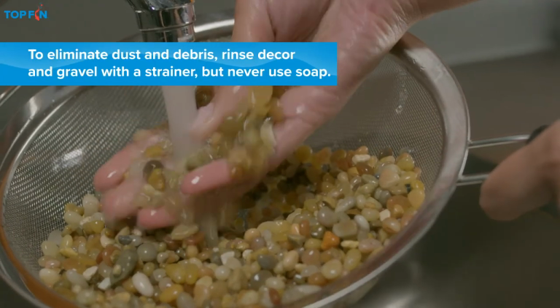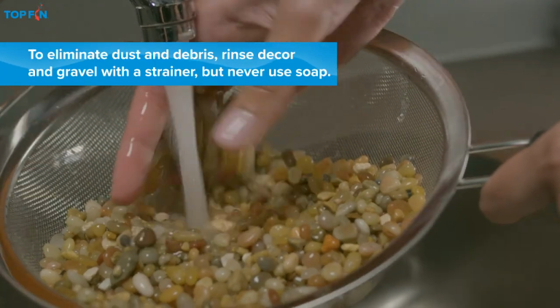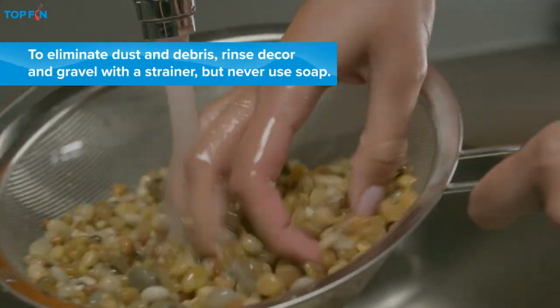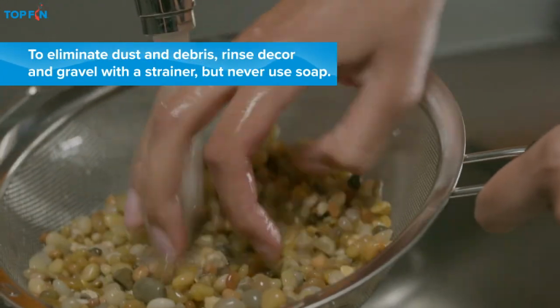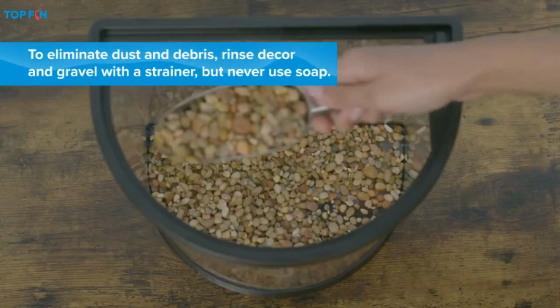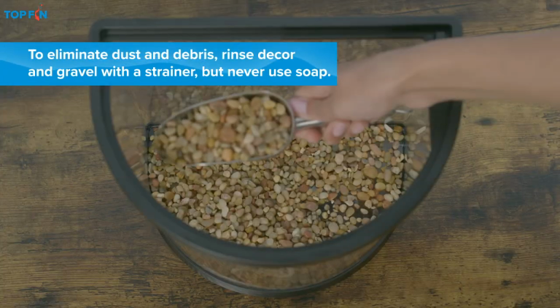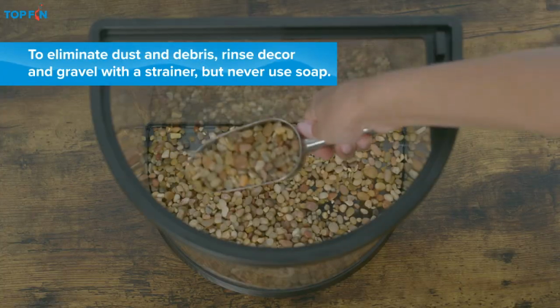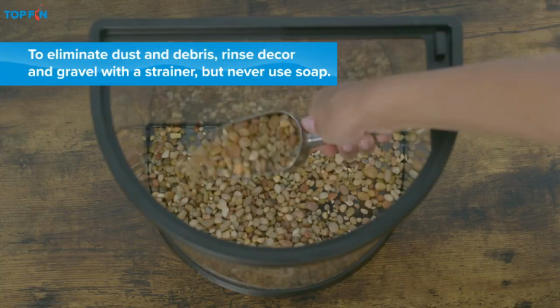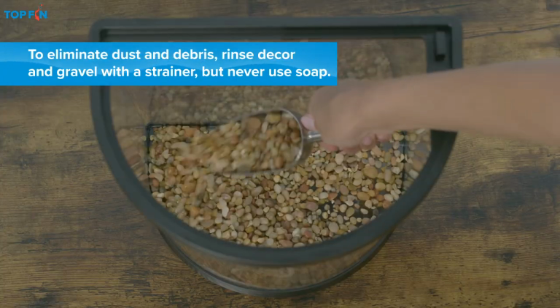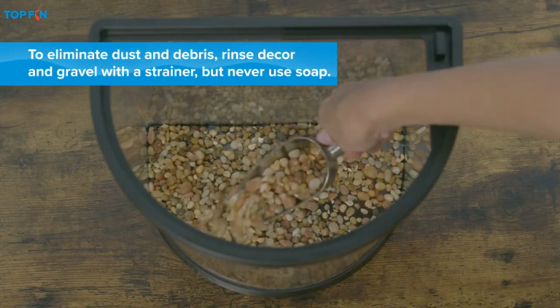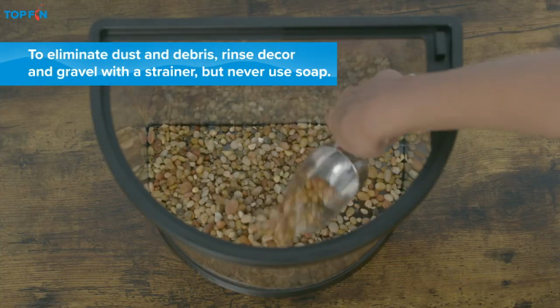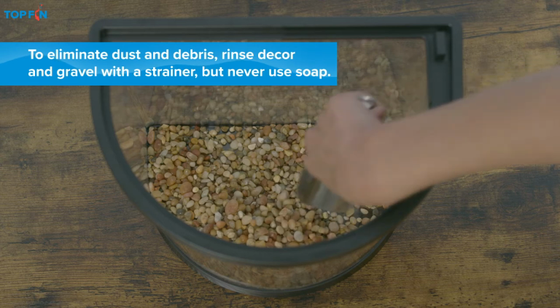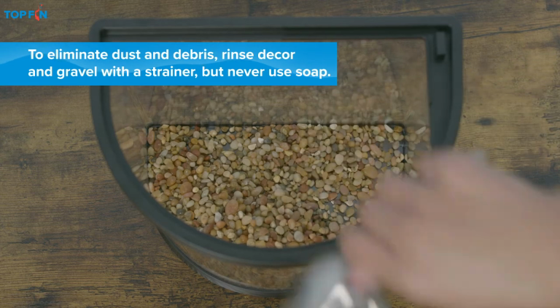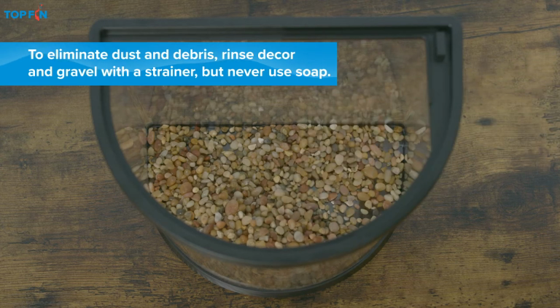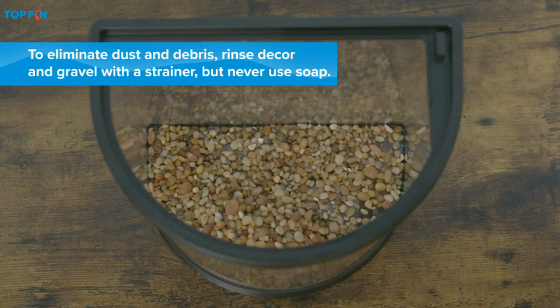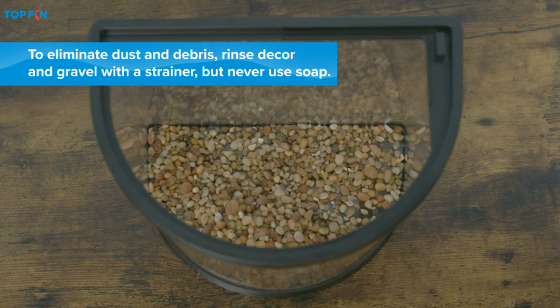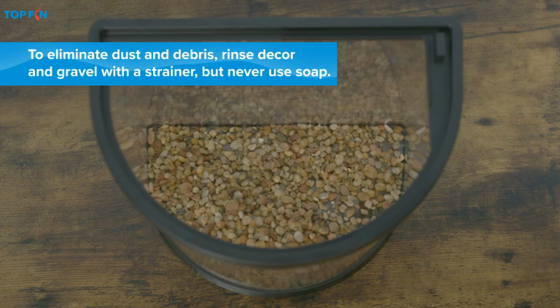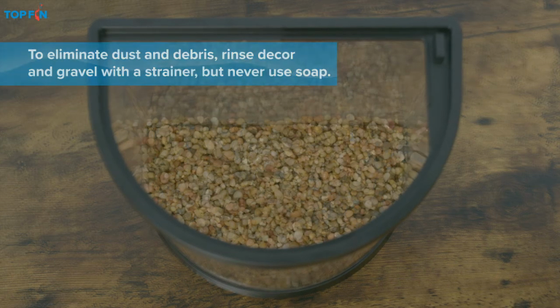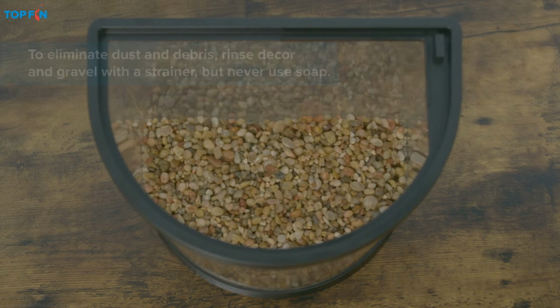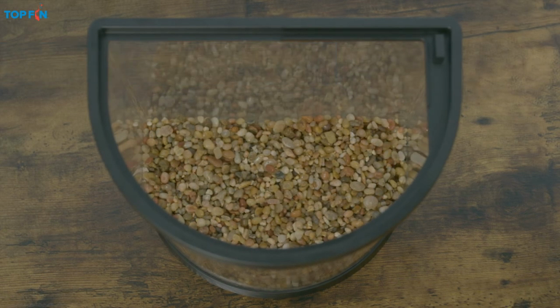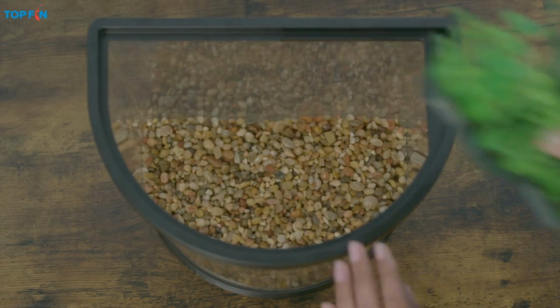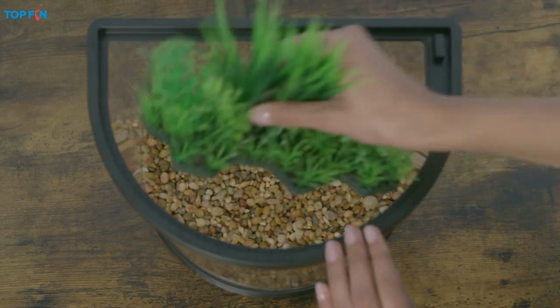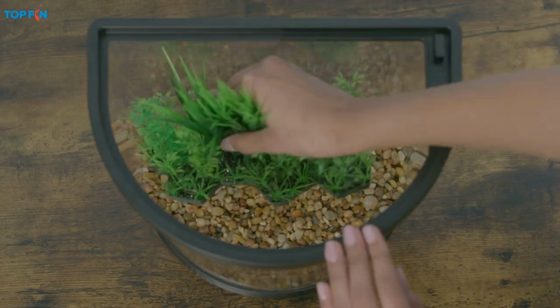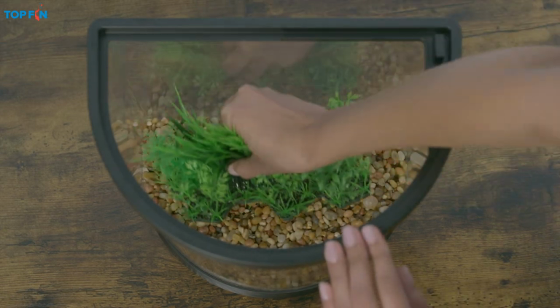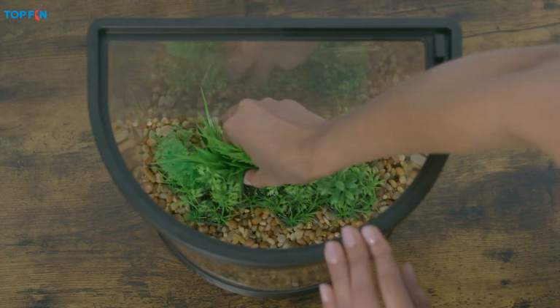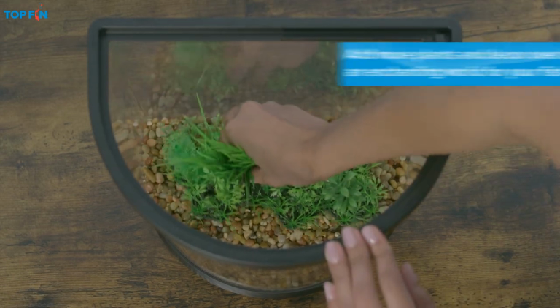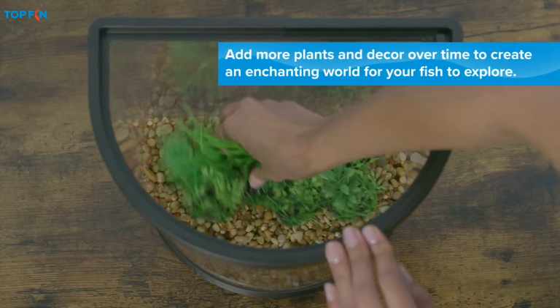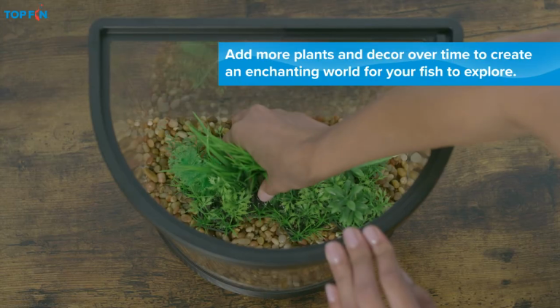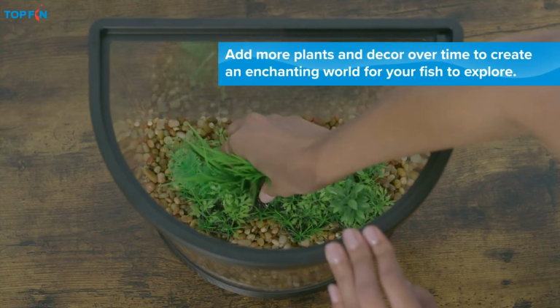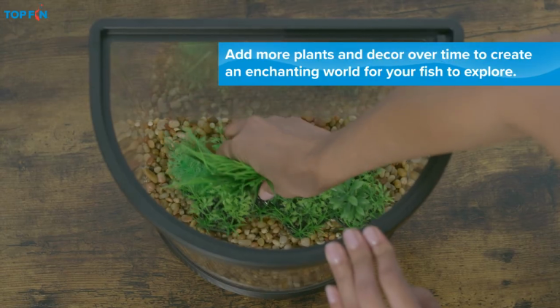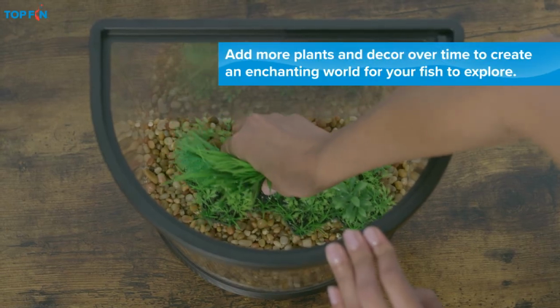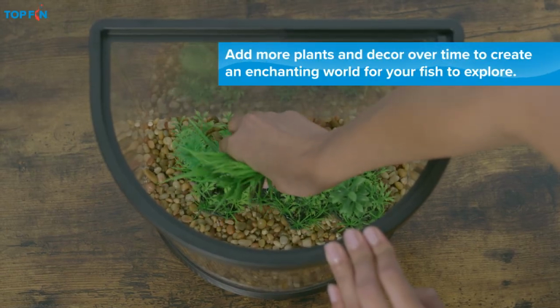Of course, every tank needs some basic accessorizing. Begin with gravel and a few decorative items, because your fish will need decor and plants to rest on, play with, and hide in.